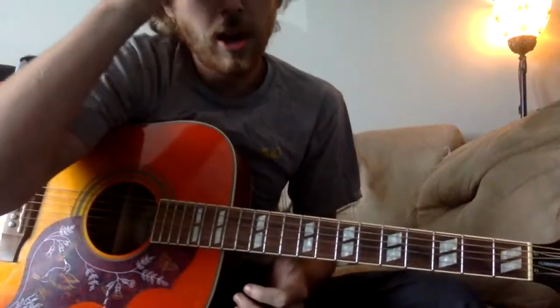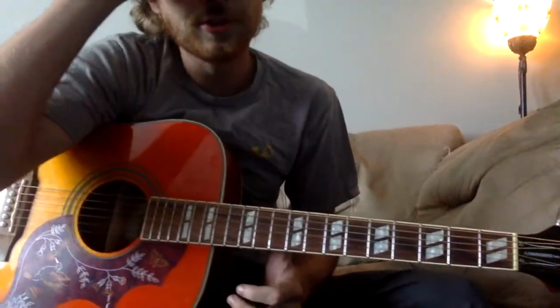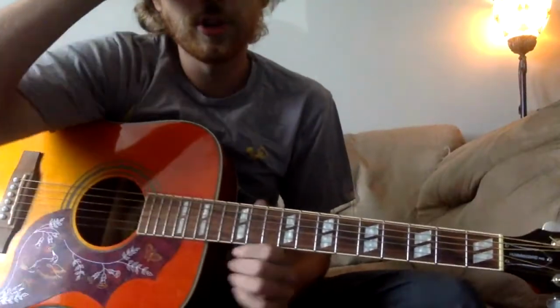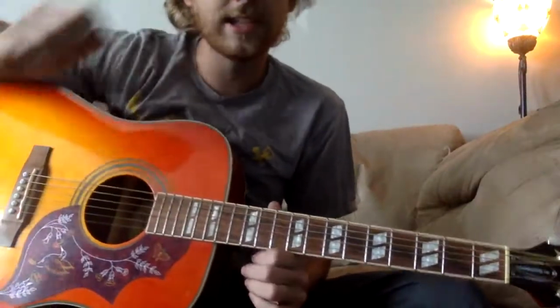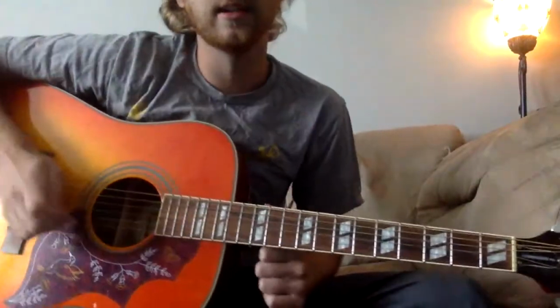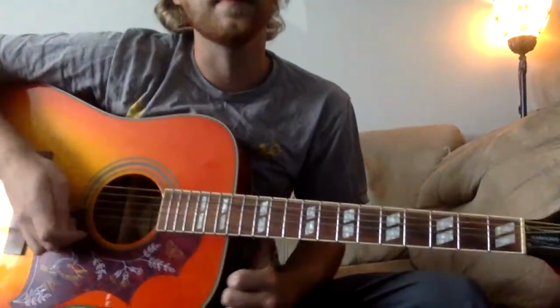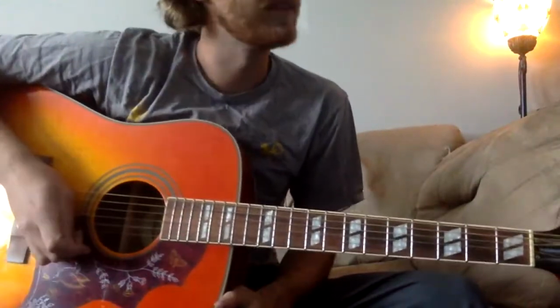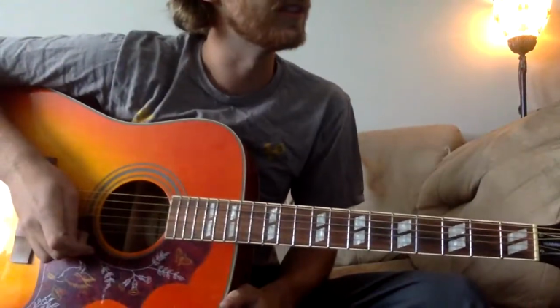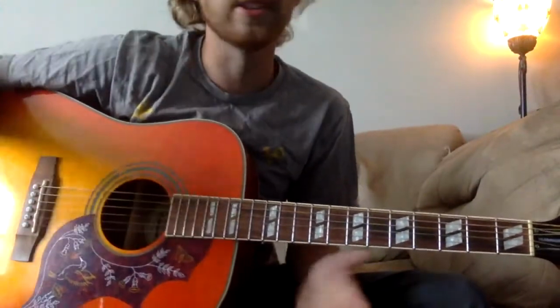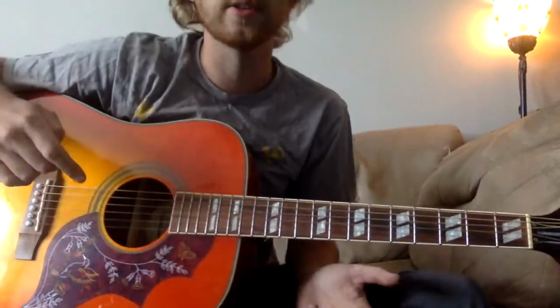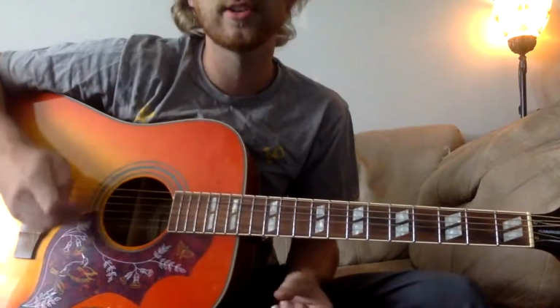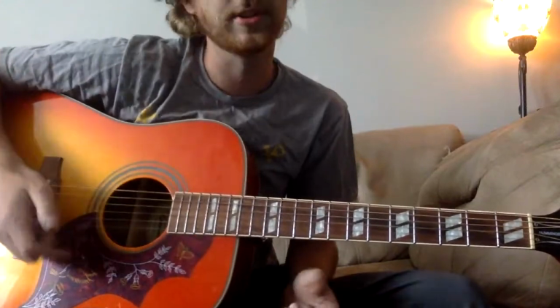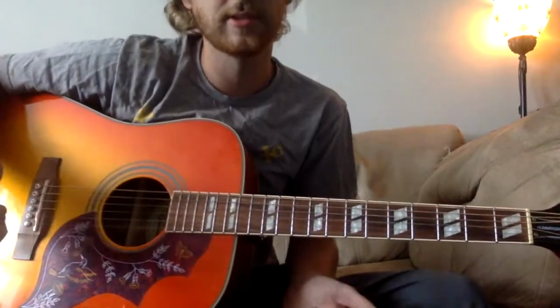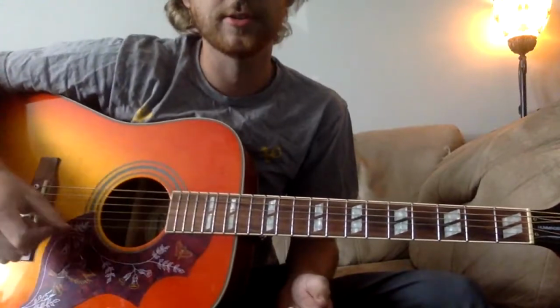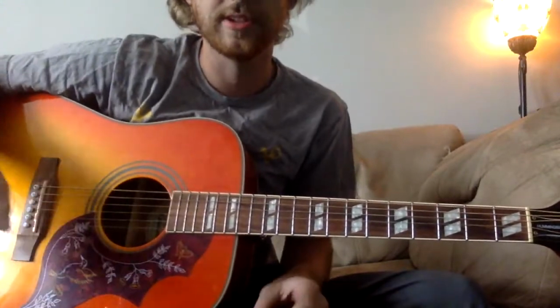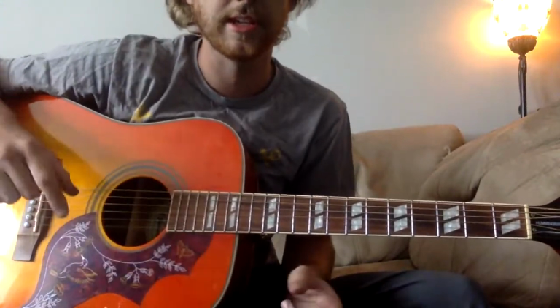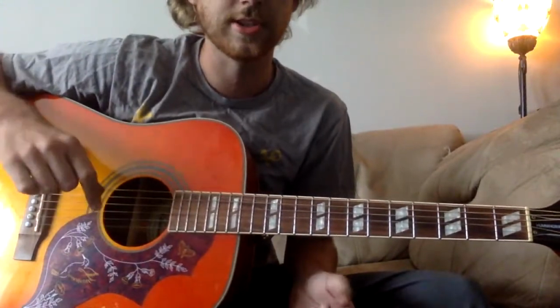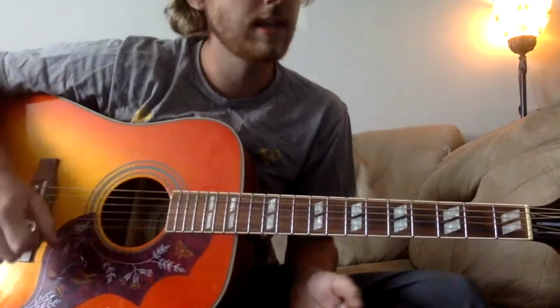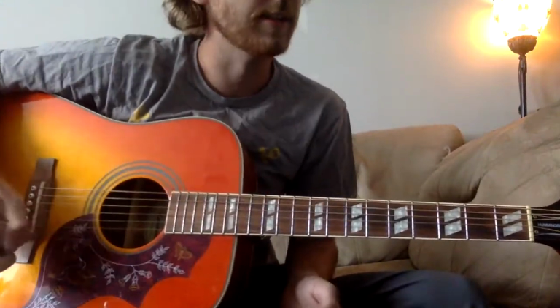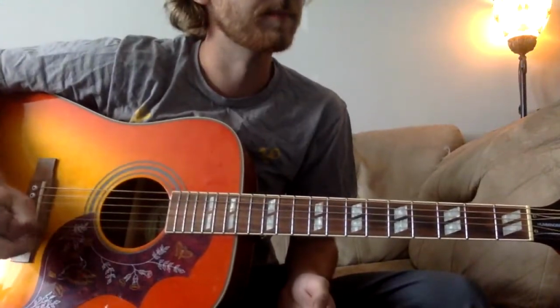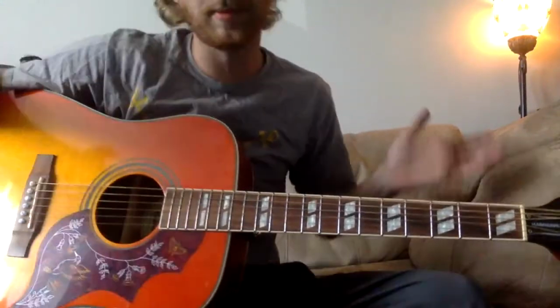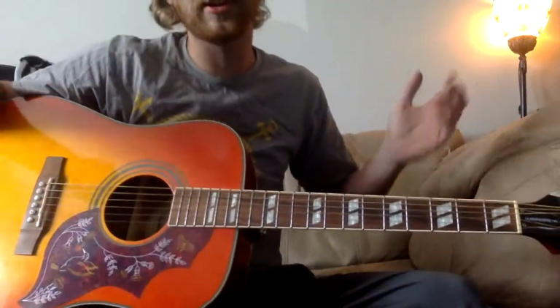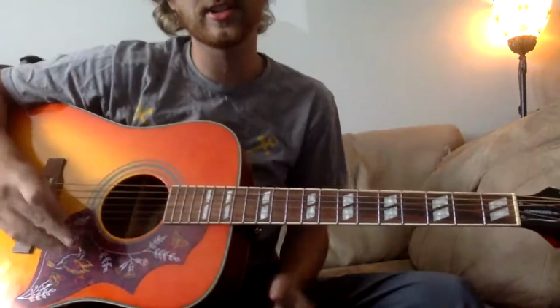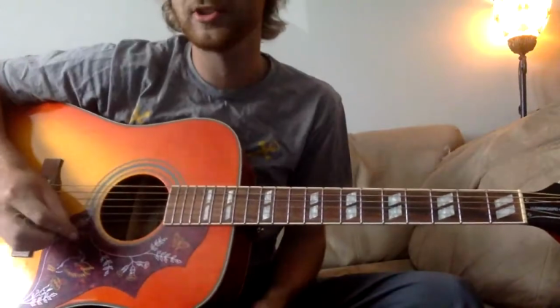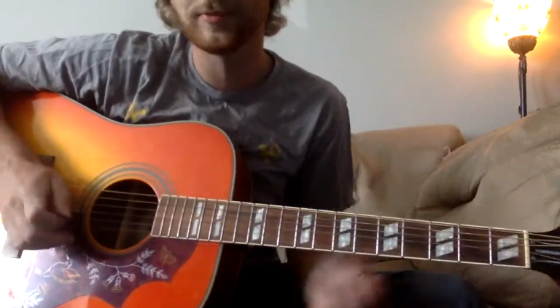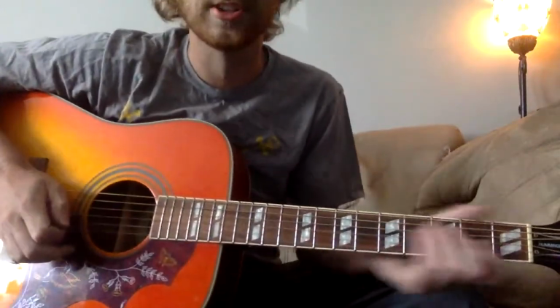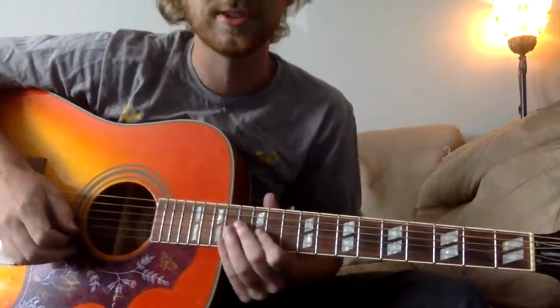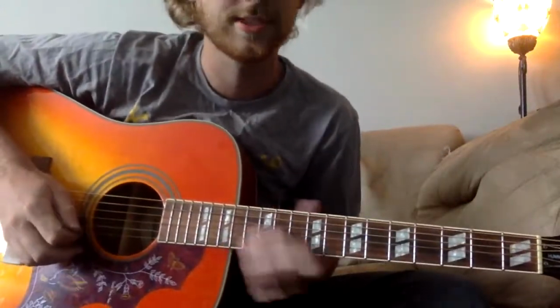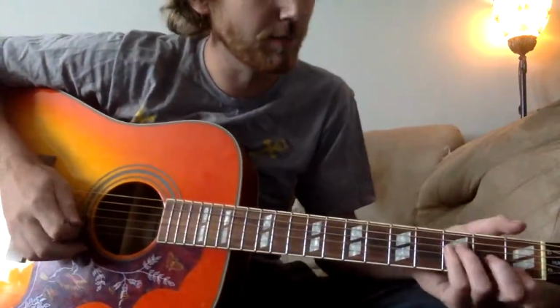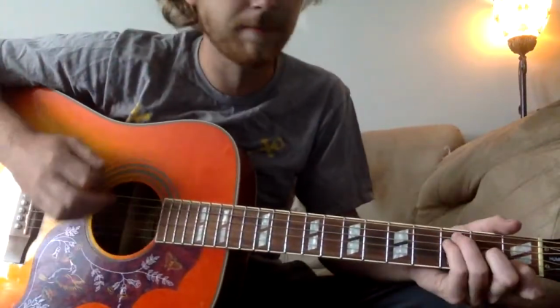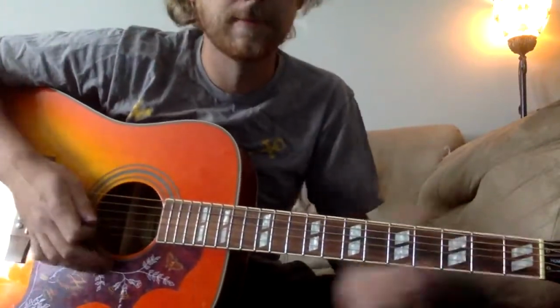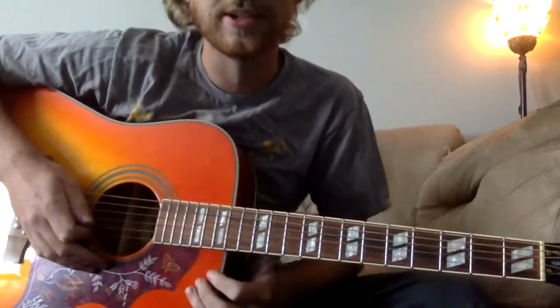Alright, we're going to do some more Co-Wetsell today. This is technically not an acoustic song, but there's a cover on YouTube of him playing it acoustic, and it's super pretty. Honestly, I wish he would have released it acoustic instead of the other one, but we'll get into it.